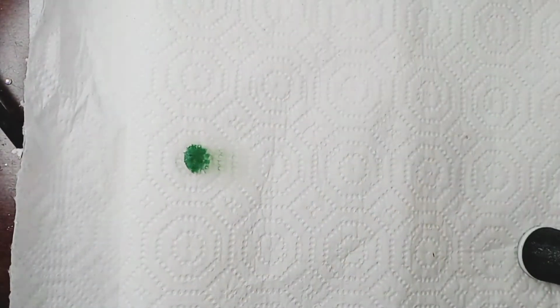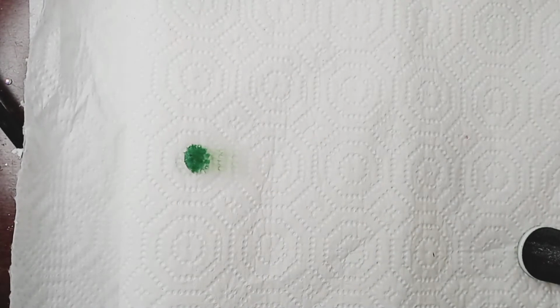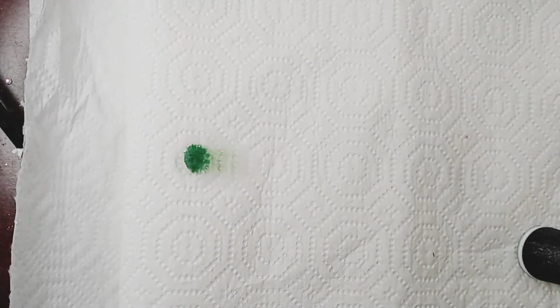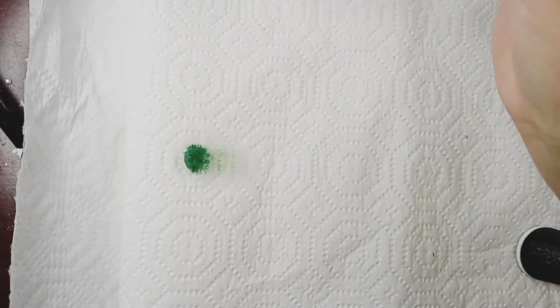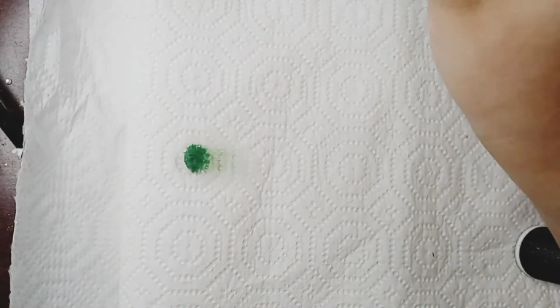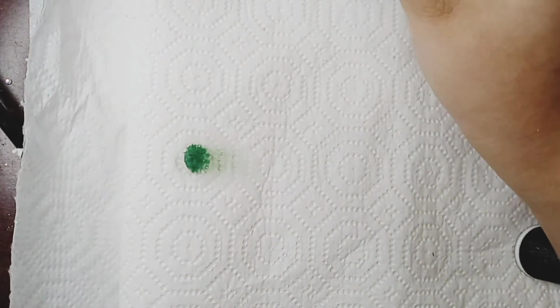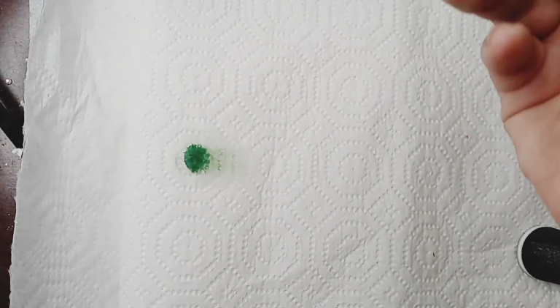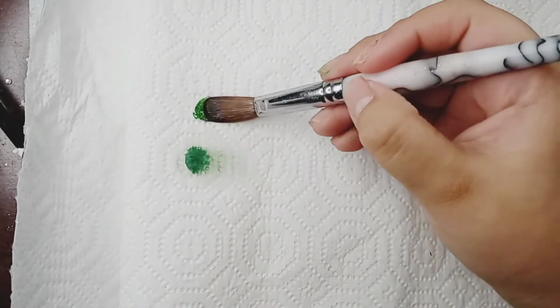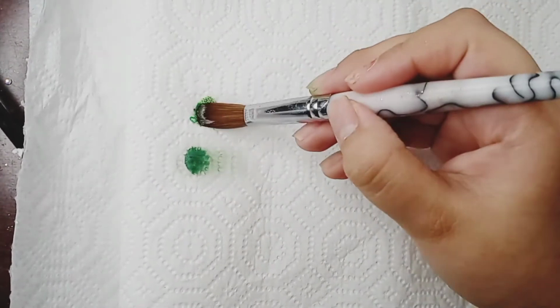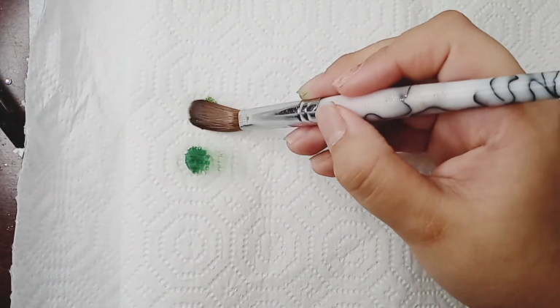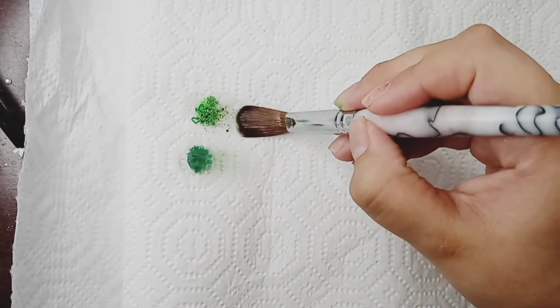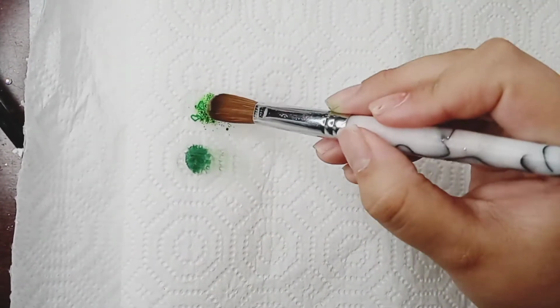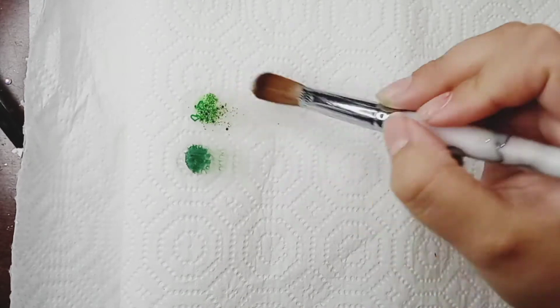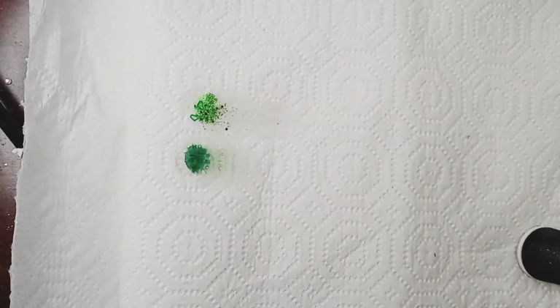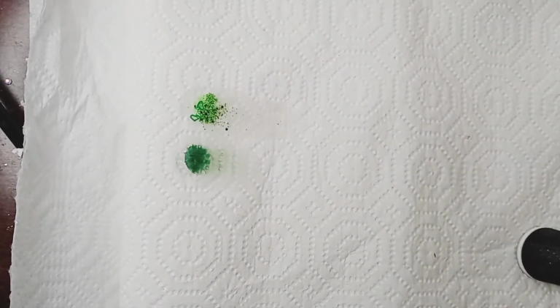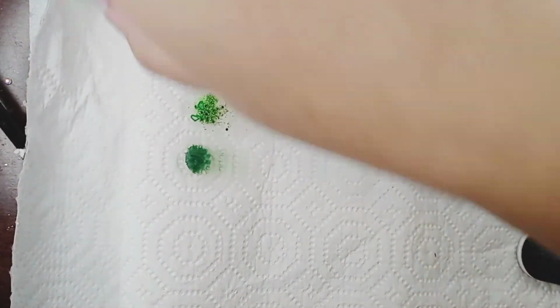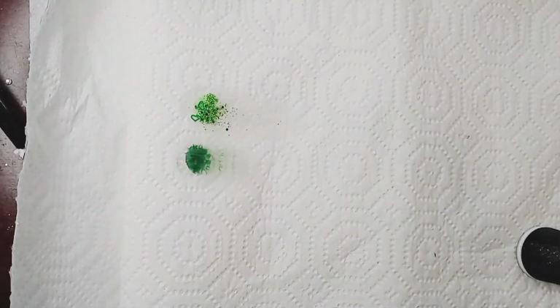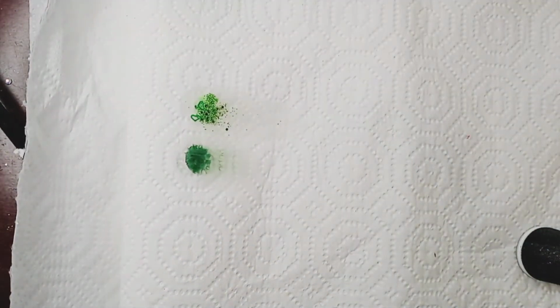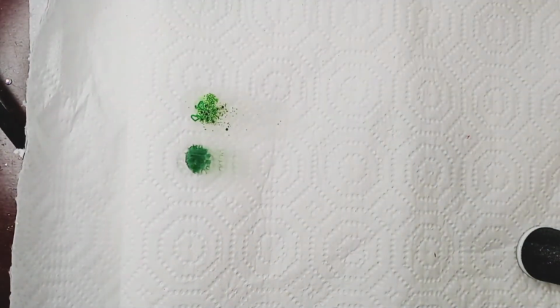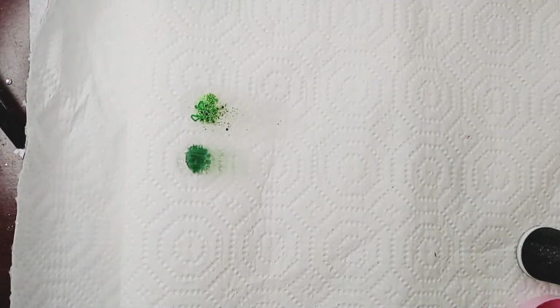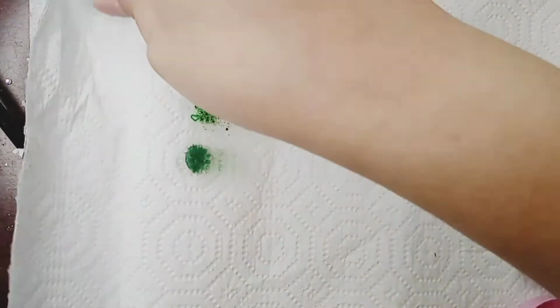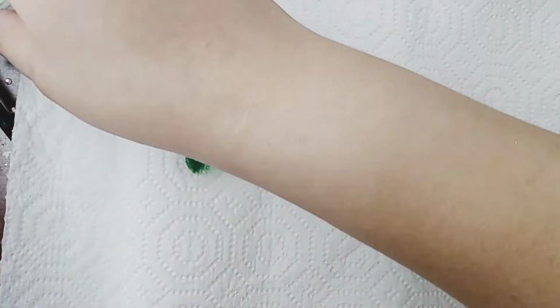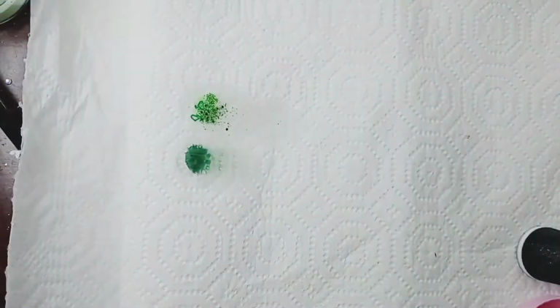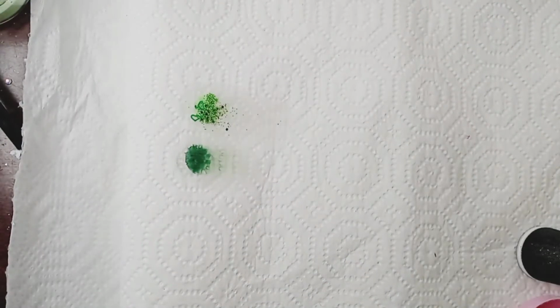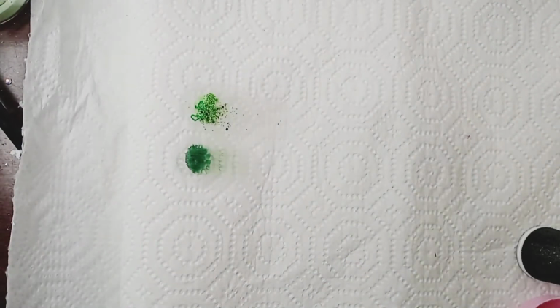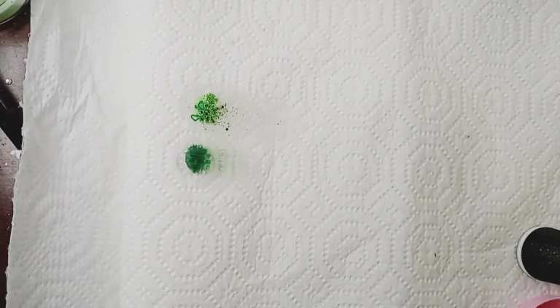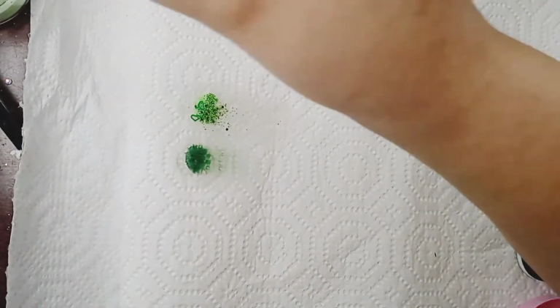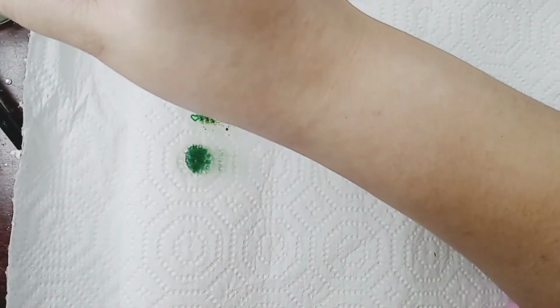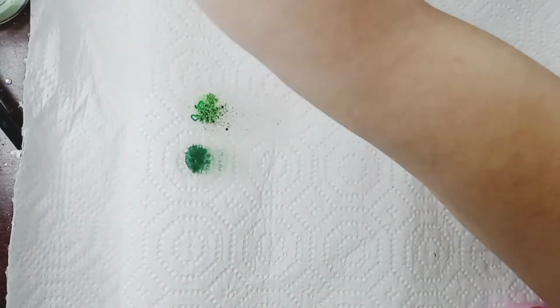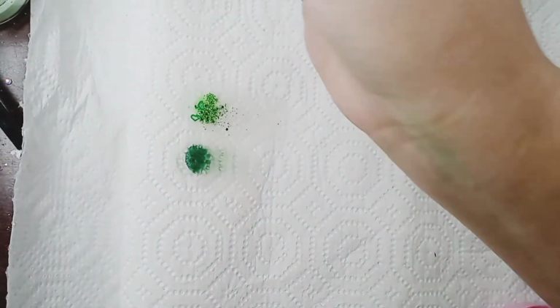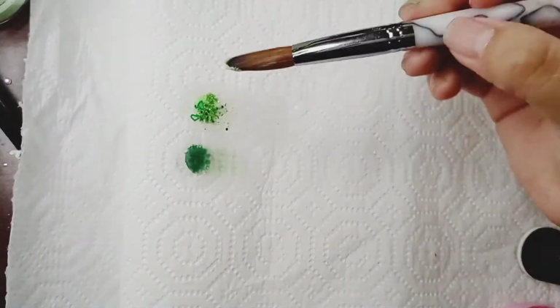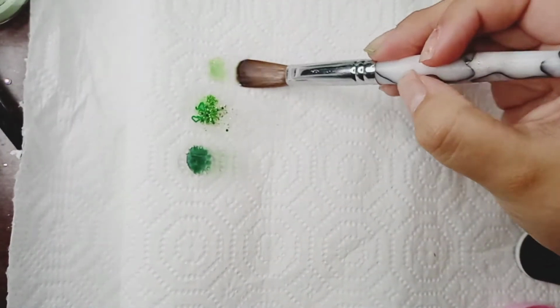I'm swatching these colors to see which one I liked. Because I knew what I wanted to do, but I wasn't sure if I was going to want to use any of the glitter greens that I had made already. But I decided on just the dark green that I just made.